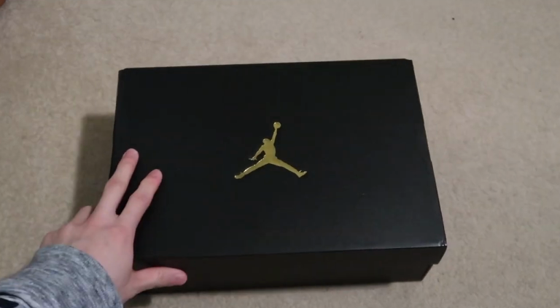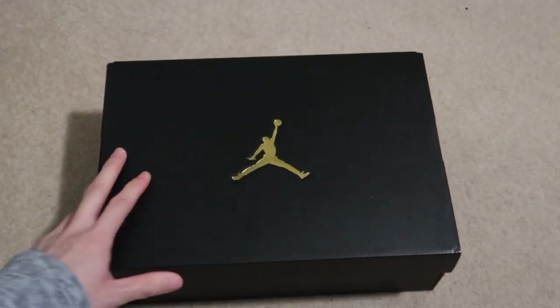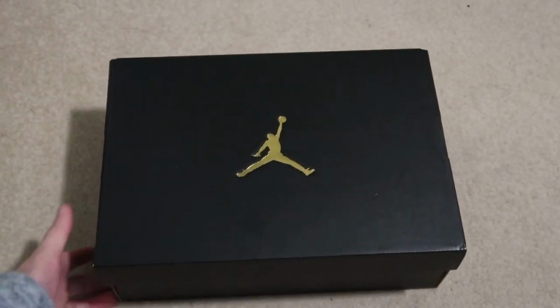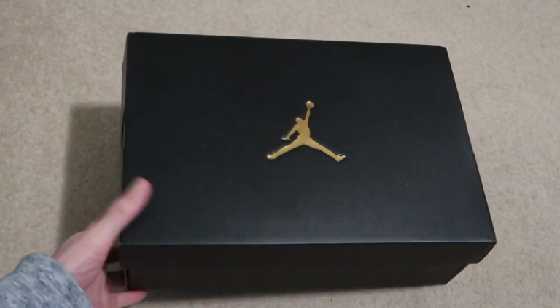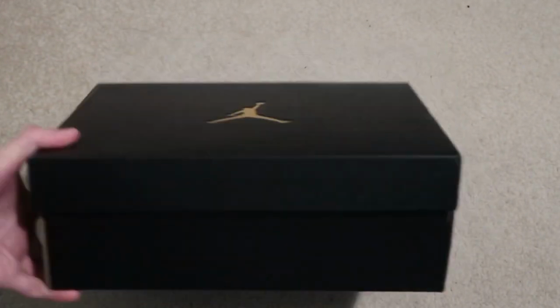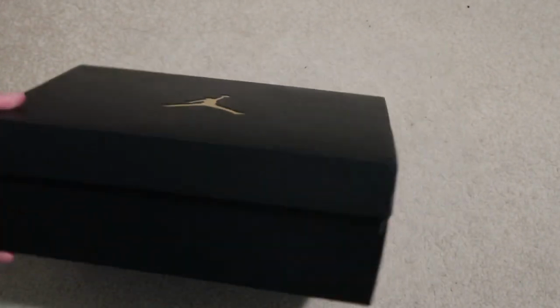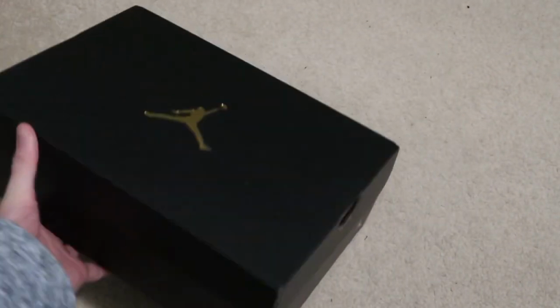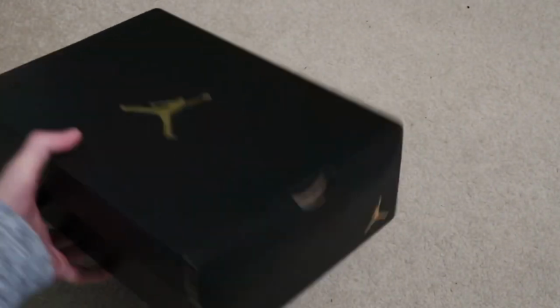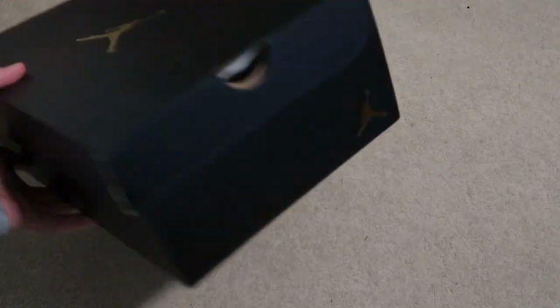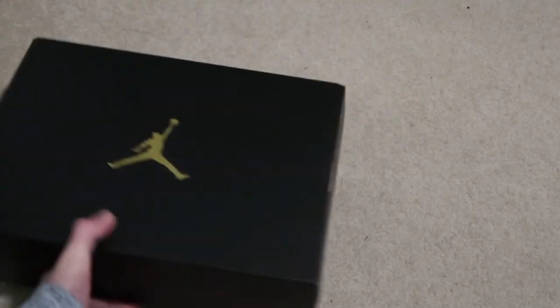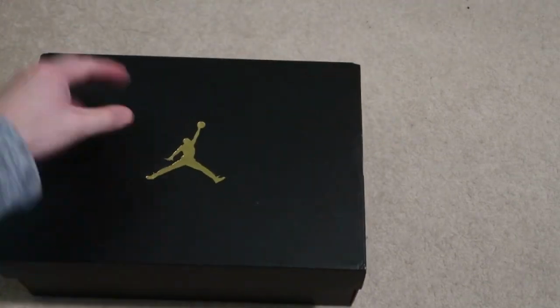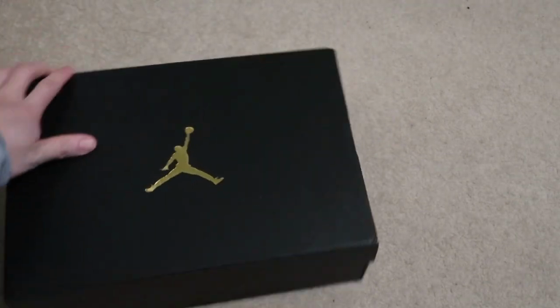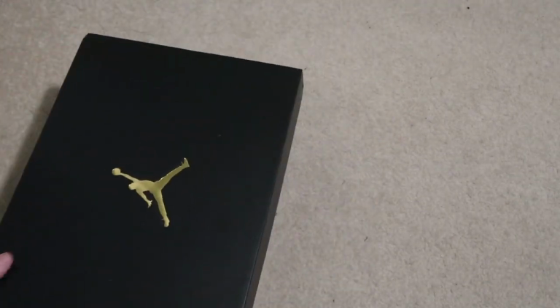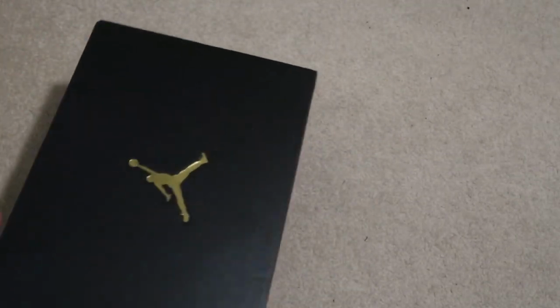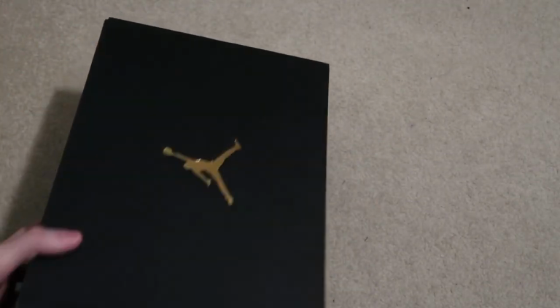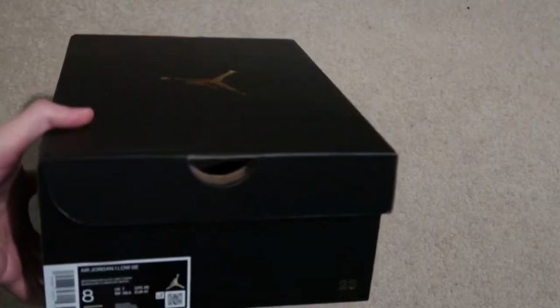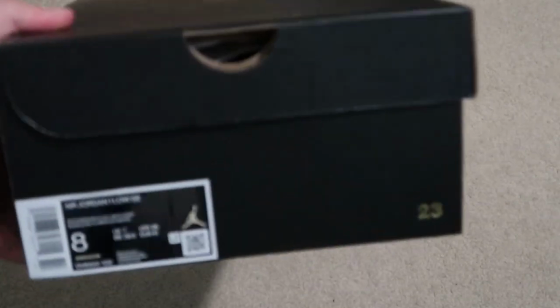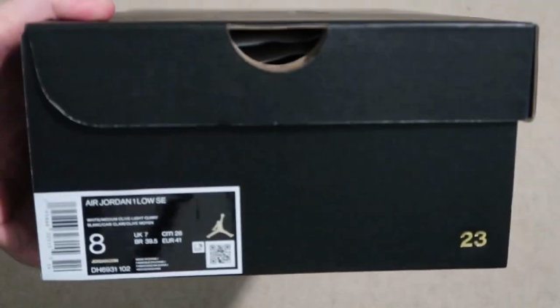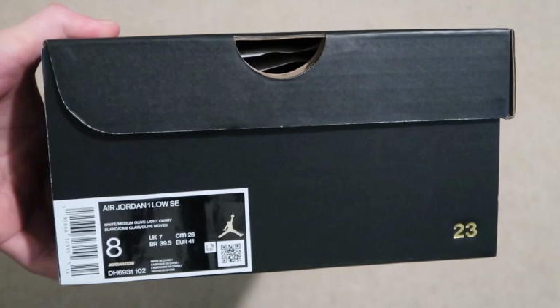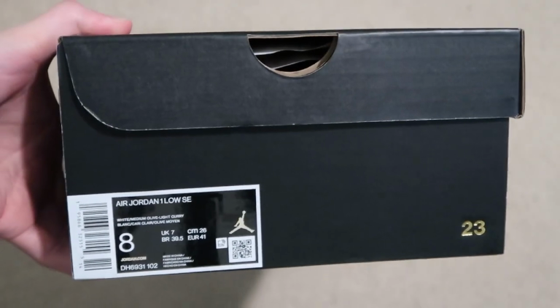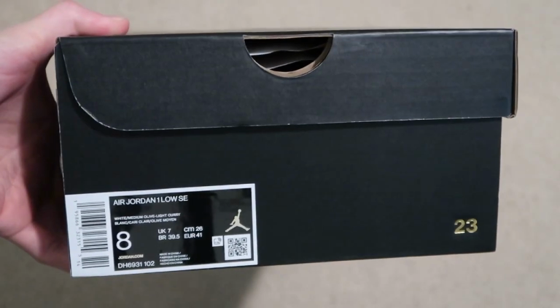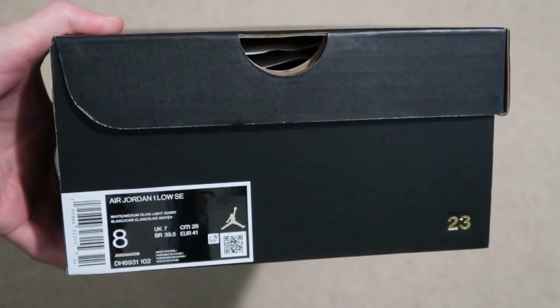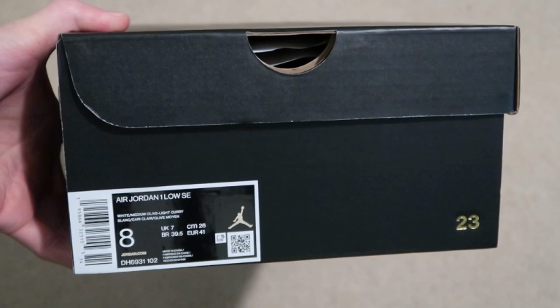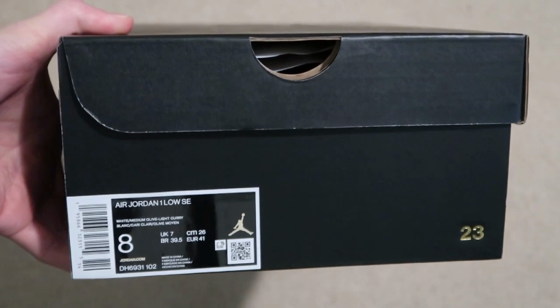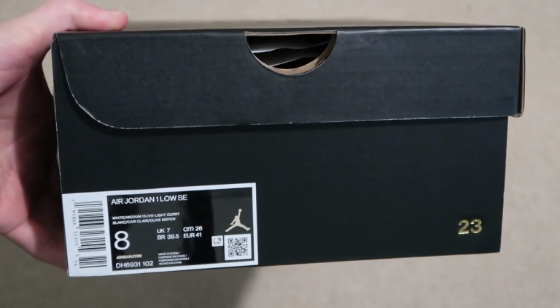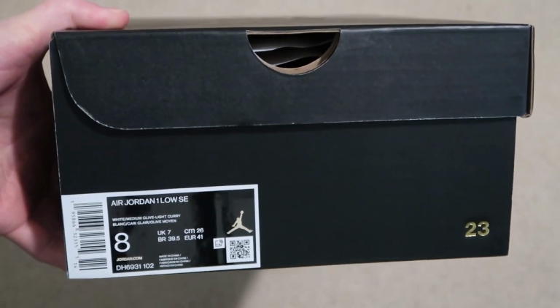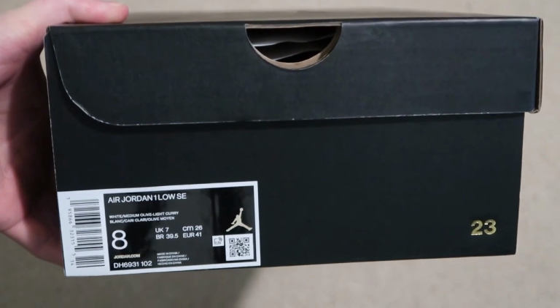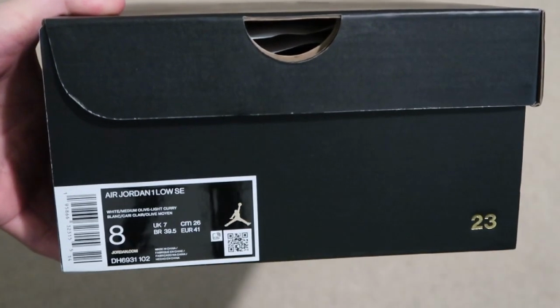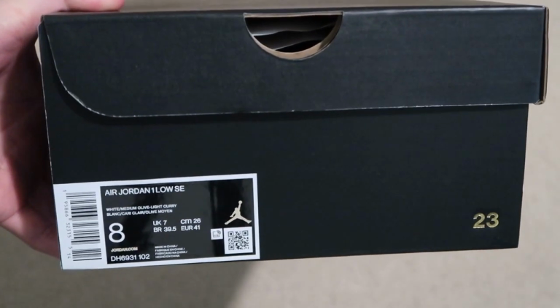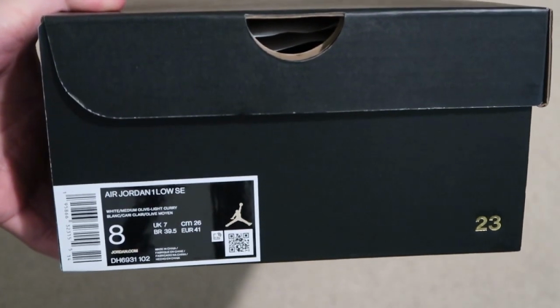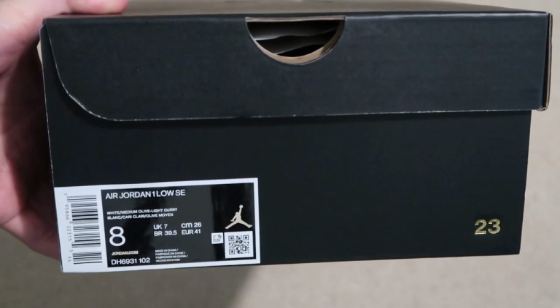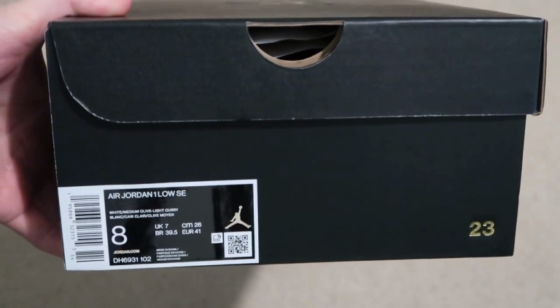Jordan 1 Low. So lows and mids are the wave right now. Size 8. Air Jordan 1 Low SE — white, medium olive, light curry. That's the colorway.